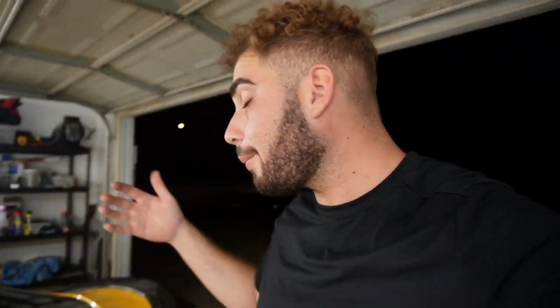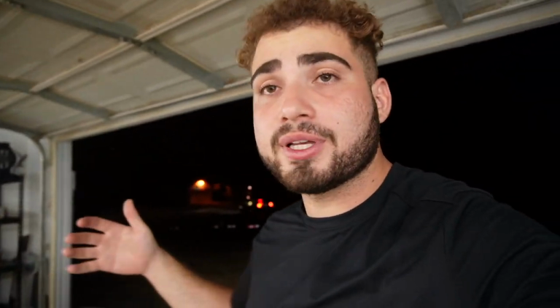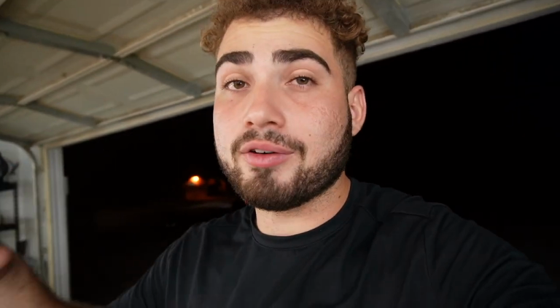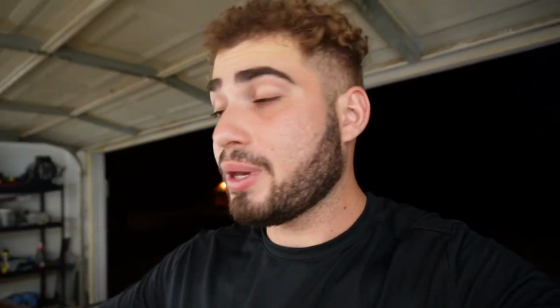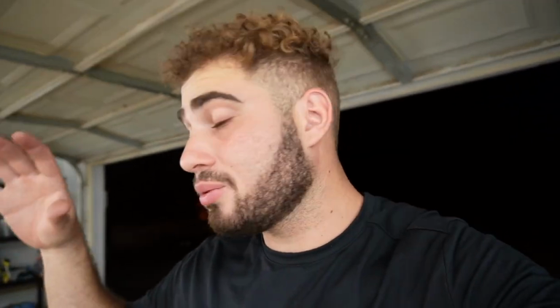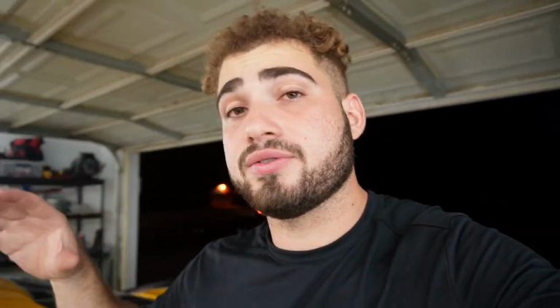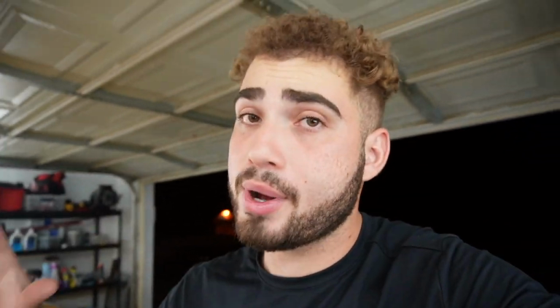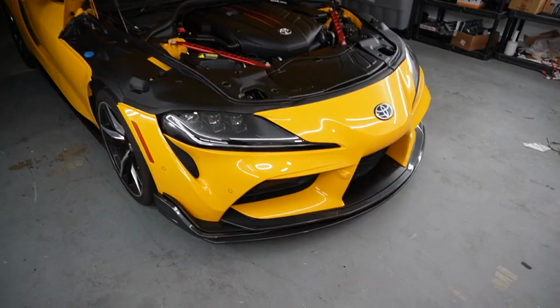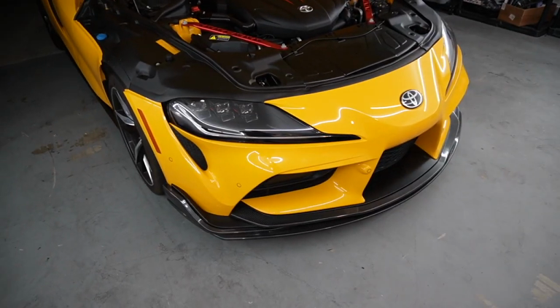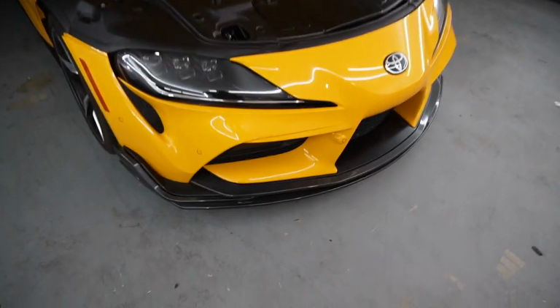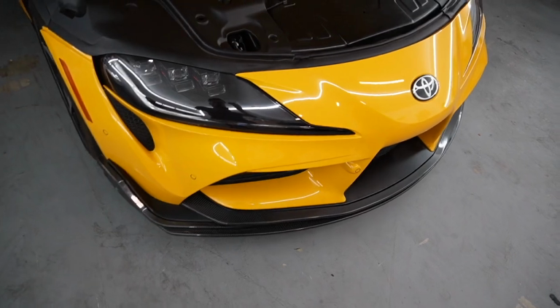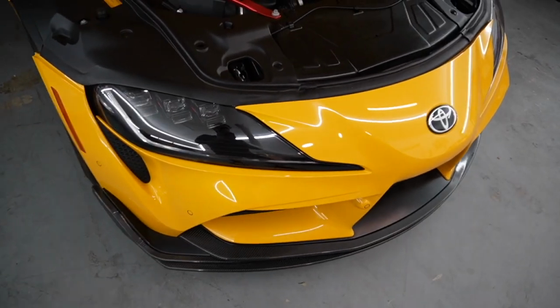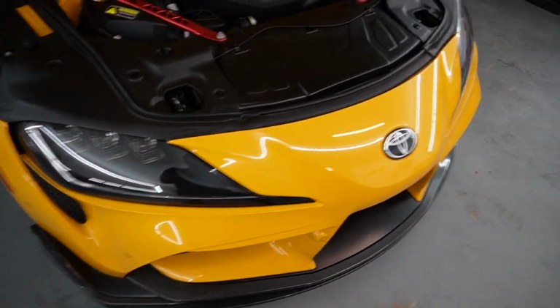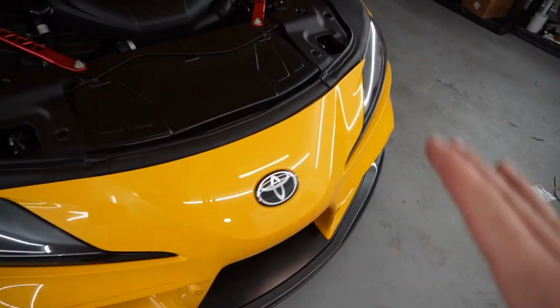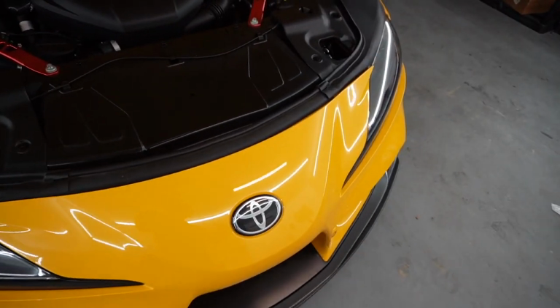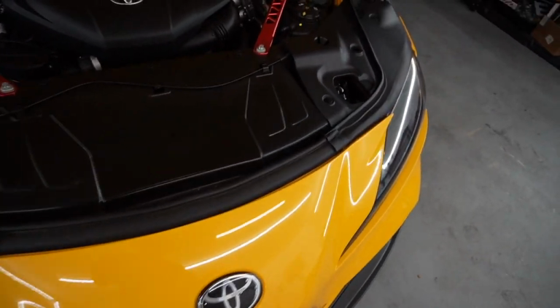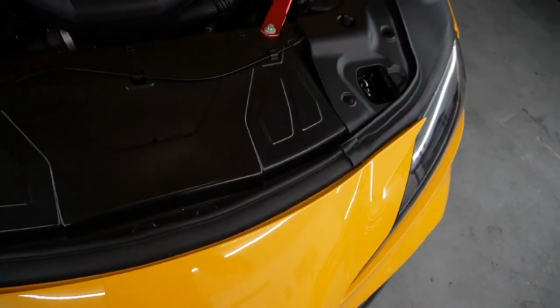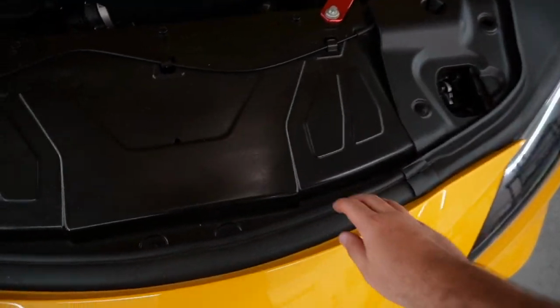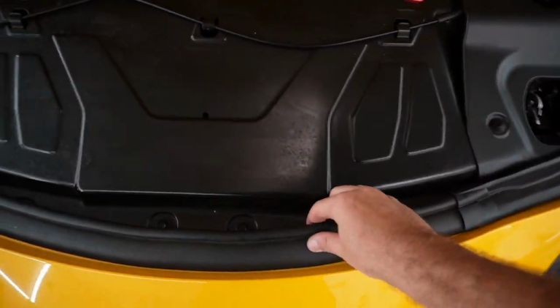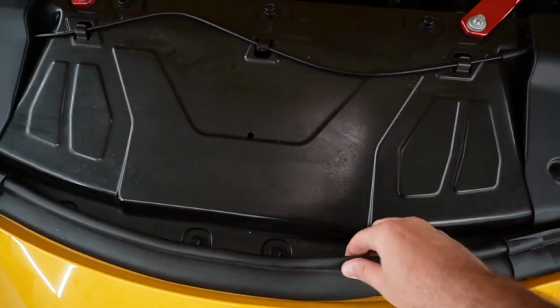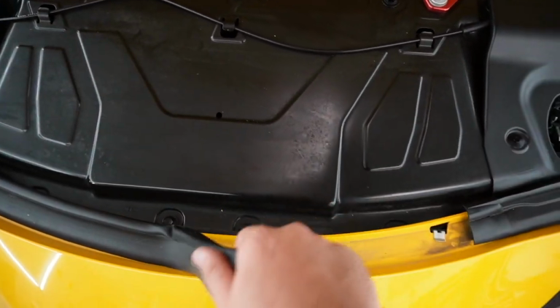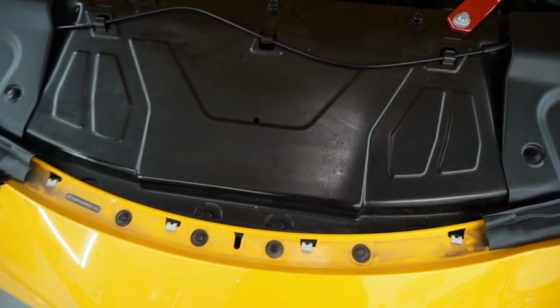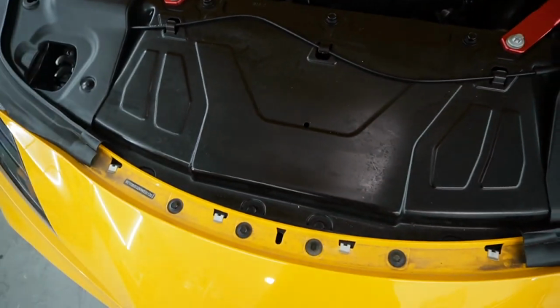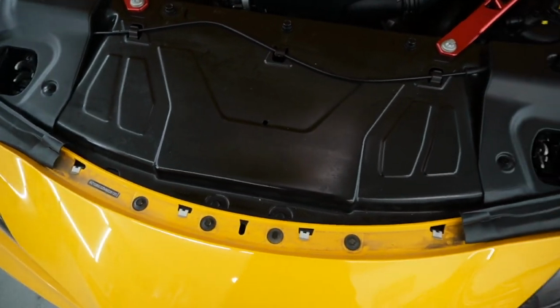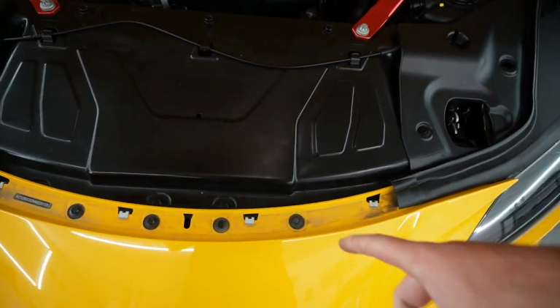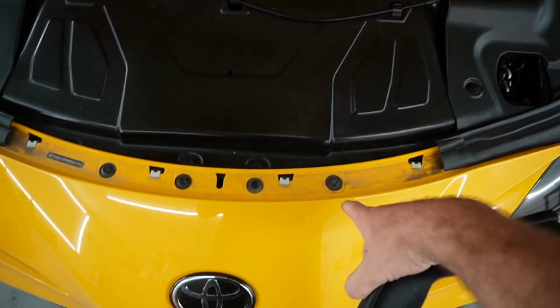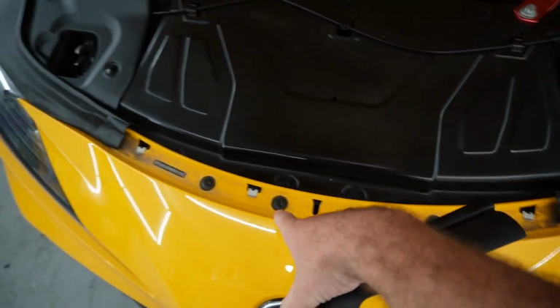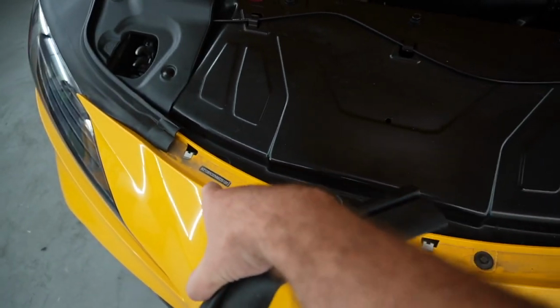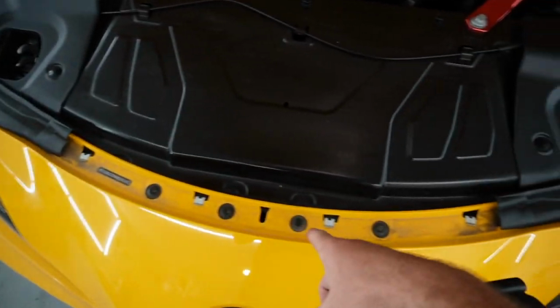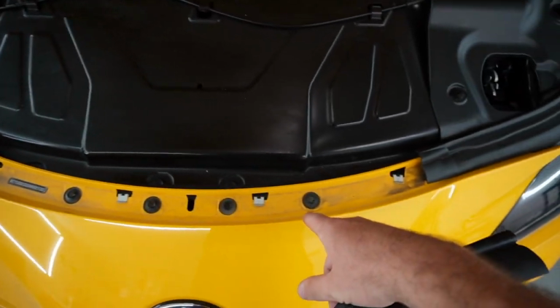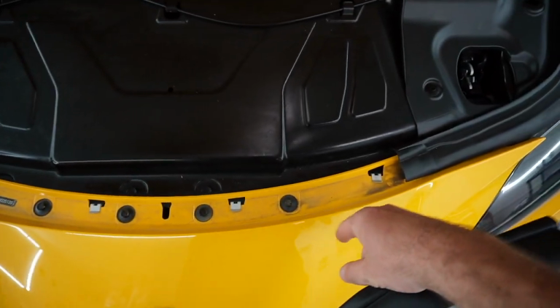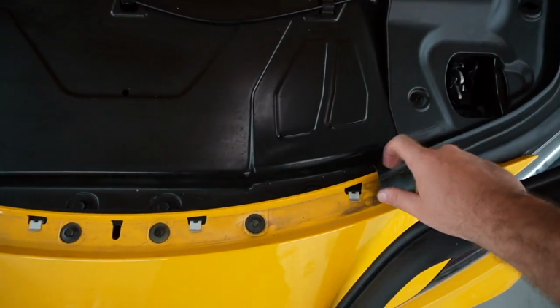Let's back the Supra up a little bit so we have more space to remove this front bumper. Now that we have the car backed up, we need to remove all the screws. You have a bunch of screws behind this weather stripping right over here — looks like about four right there.